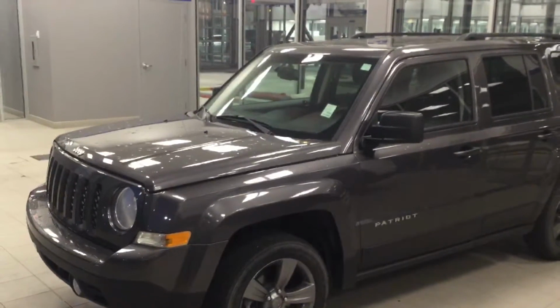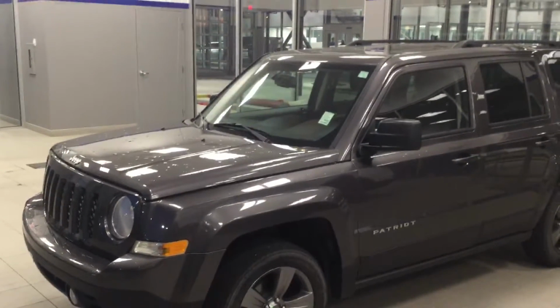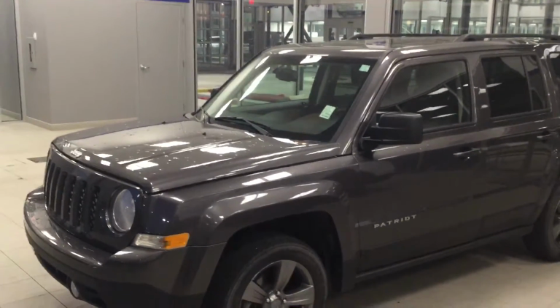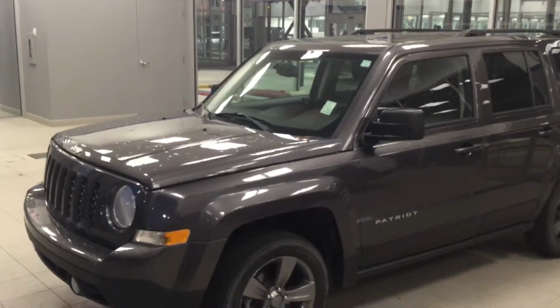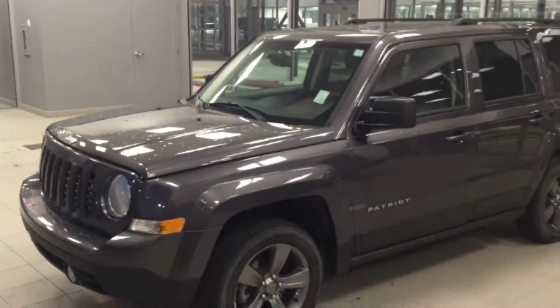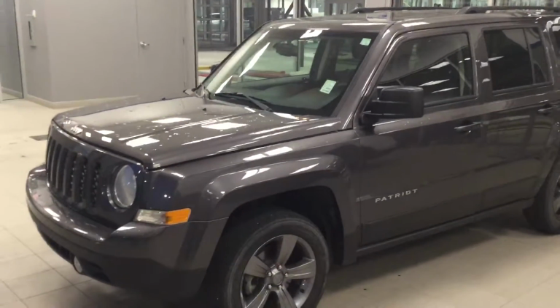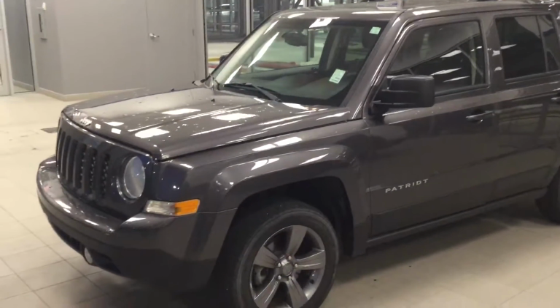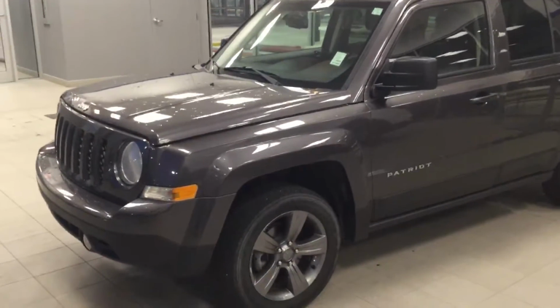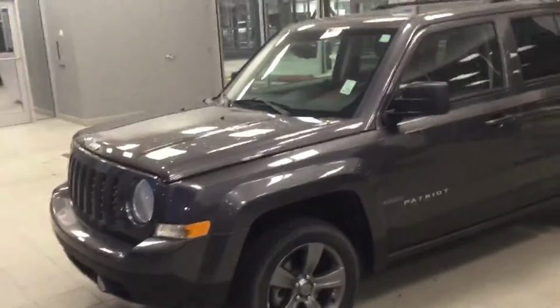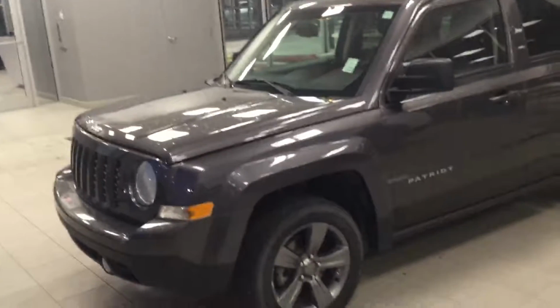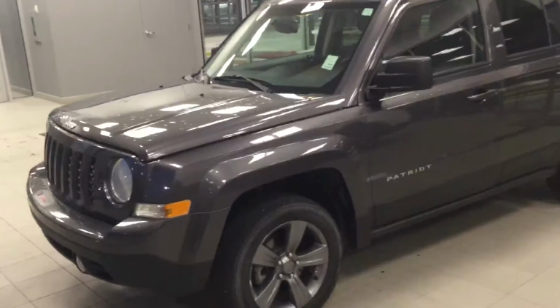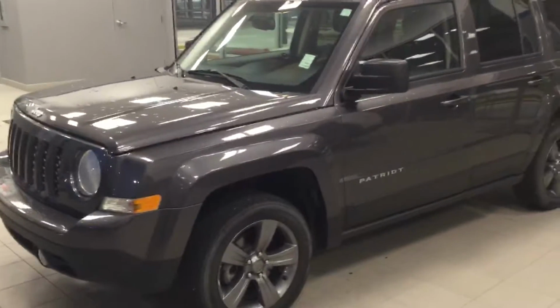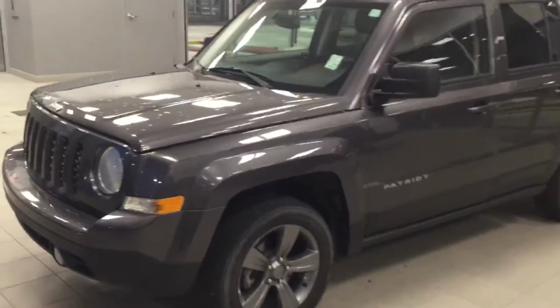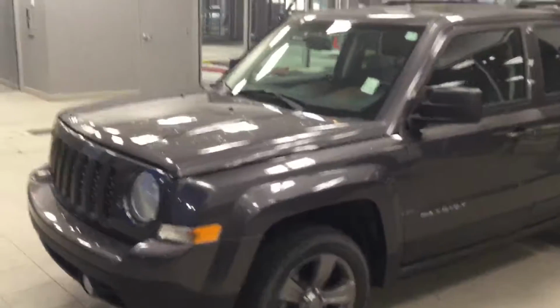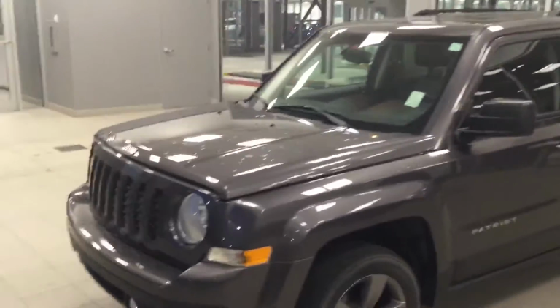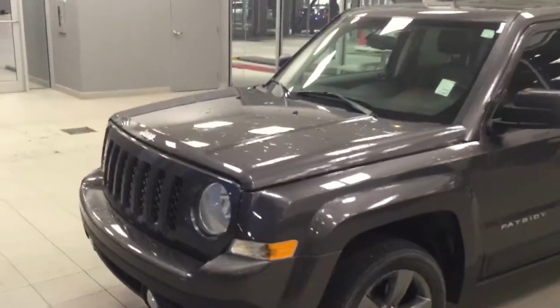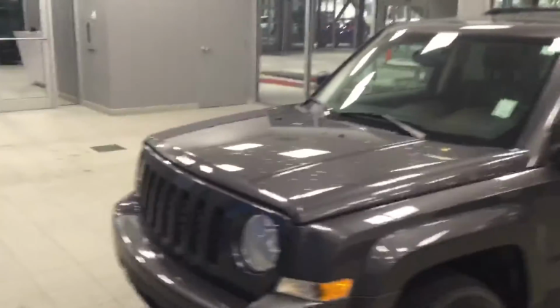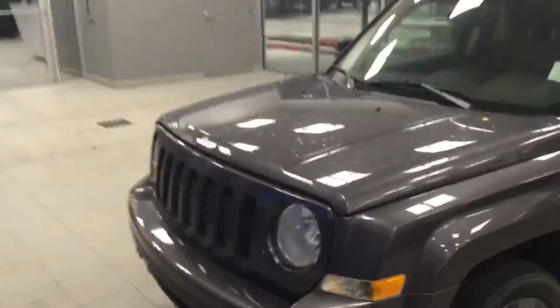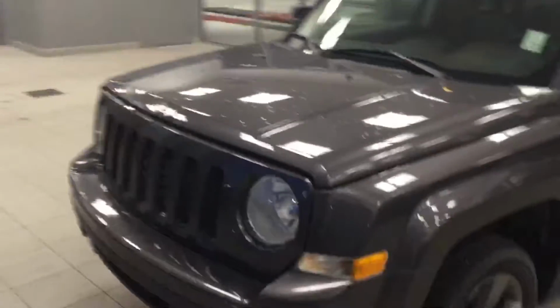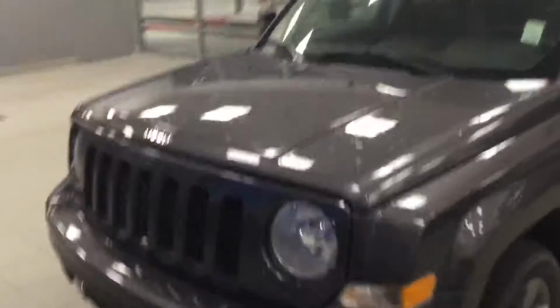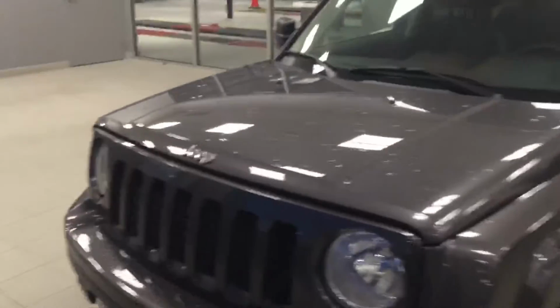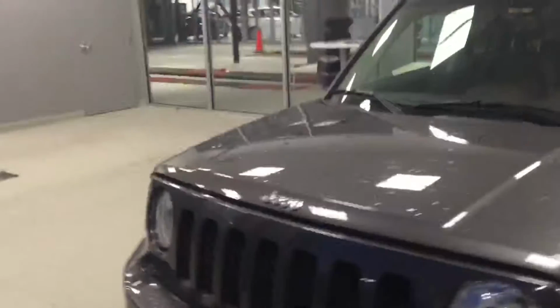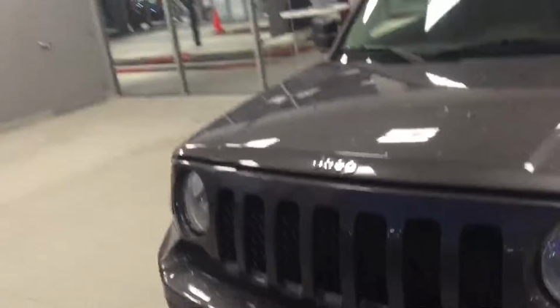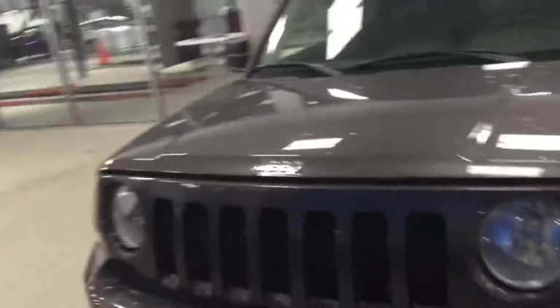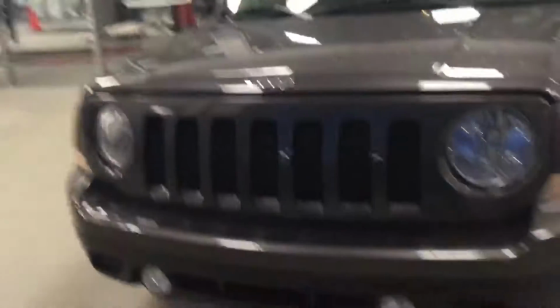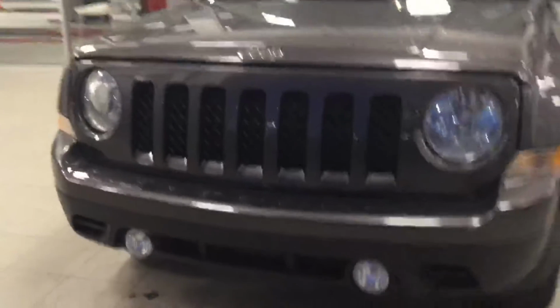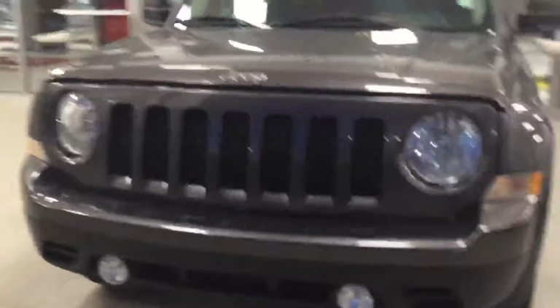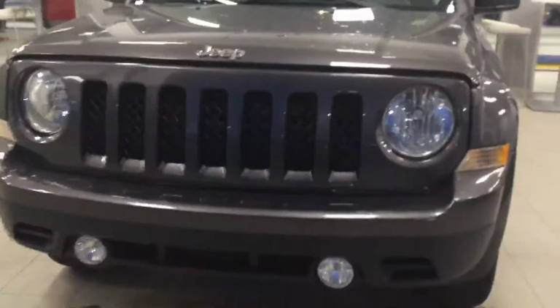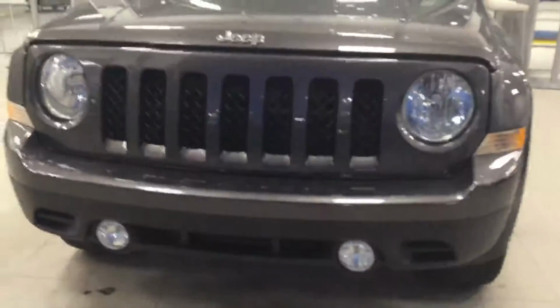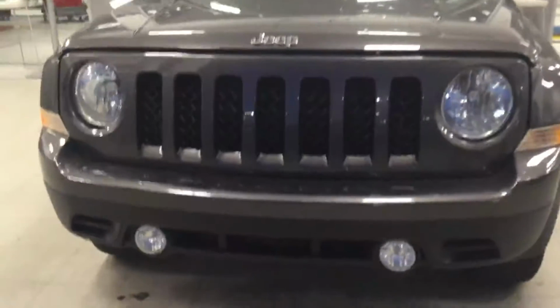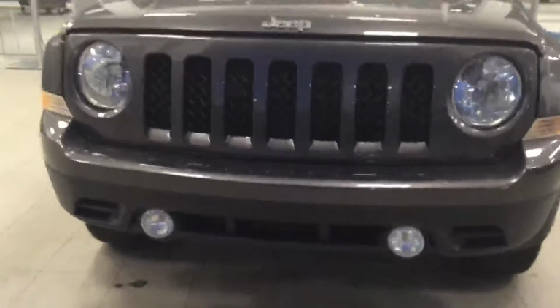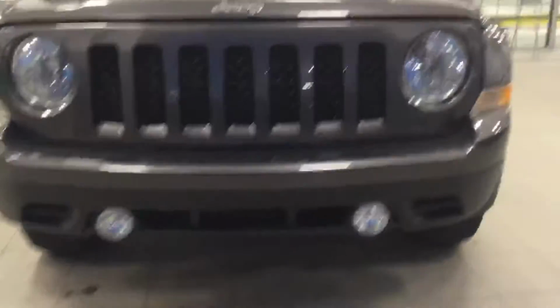Hi there, this is Kabir from River City Hyundai. Thanks for inquiring on our 2015 Jeep. As you can see, this Jeep is in really nice shape — look at those front lights.